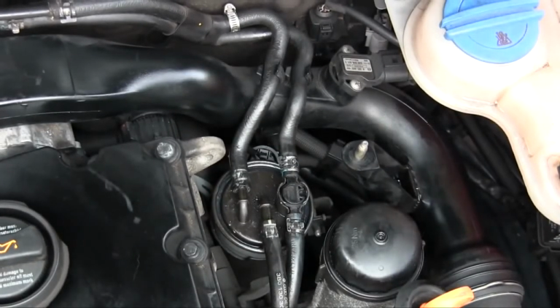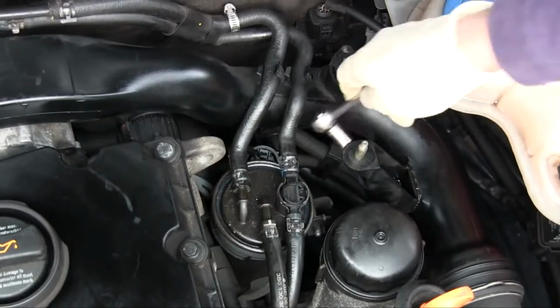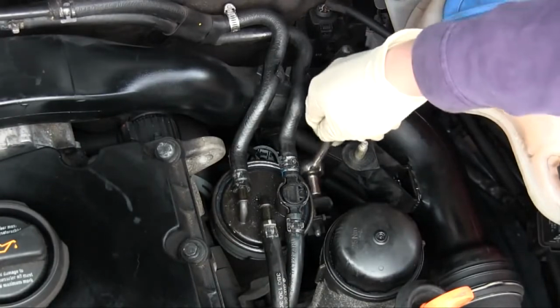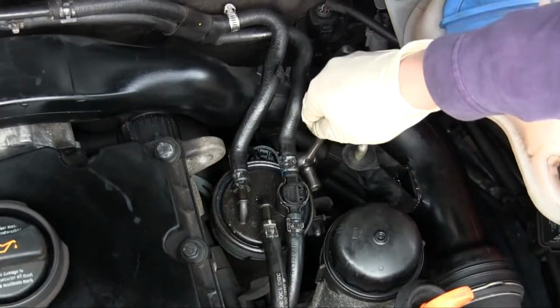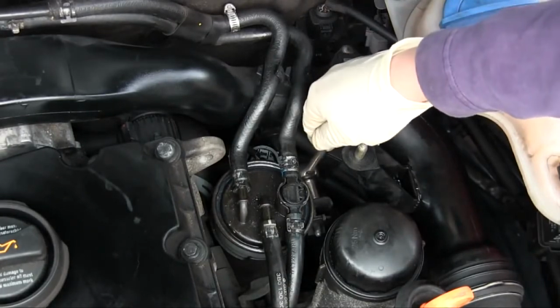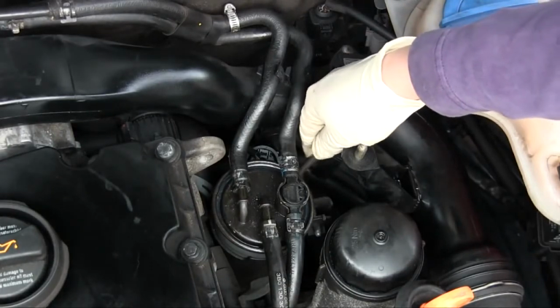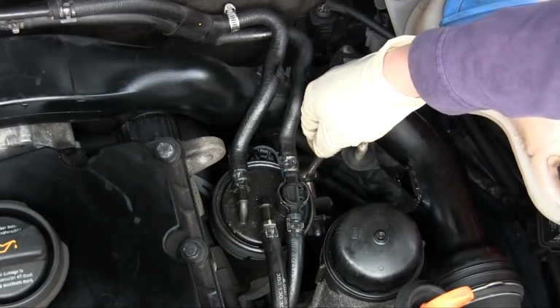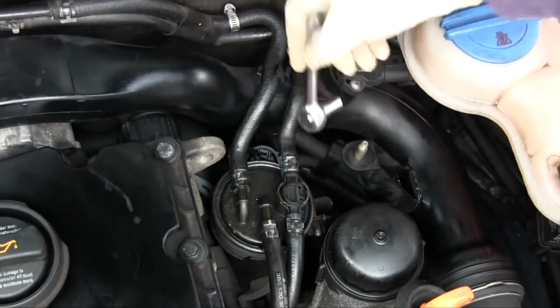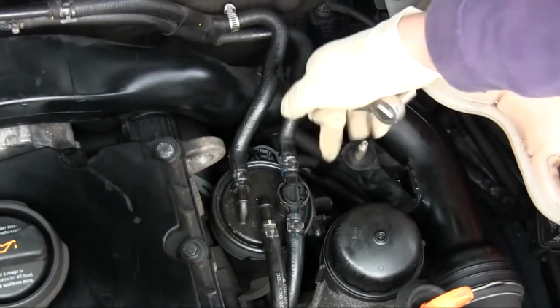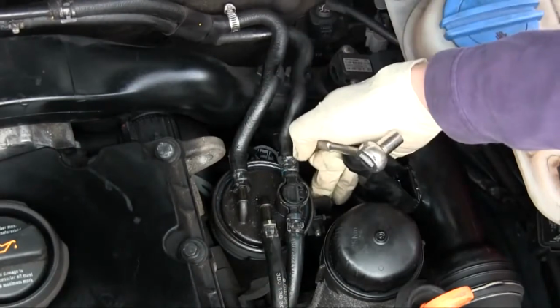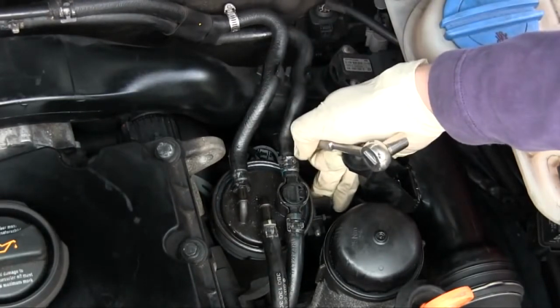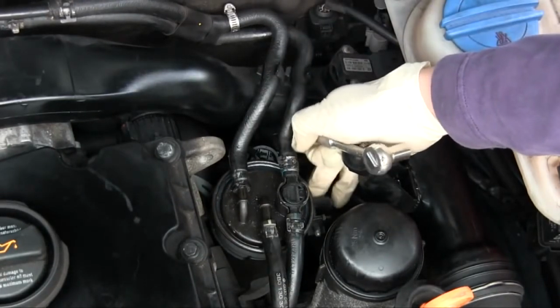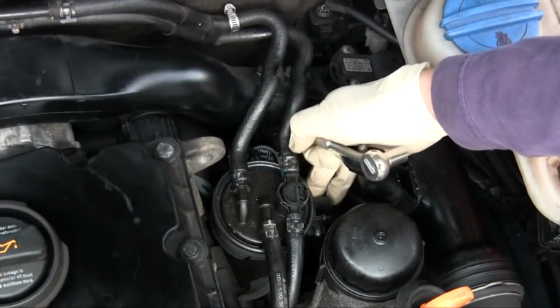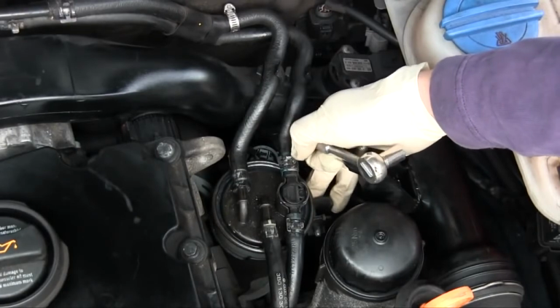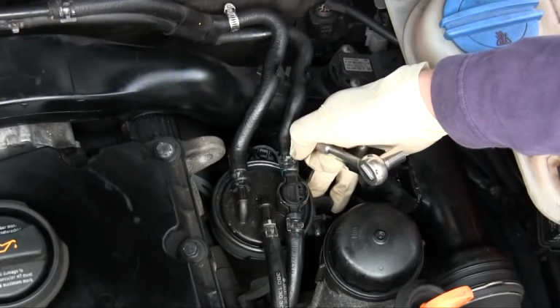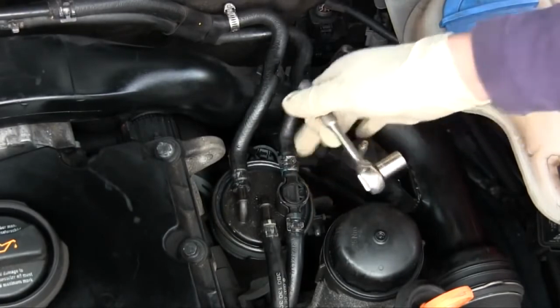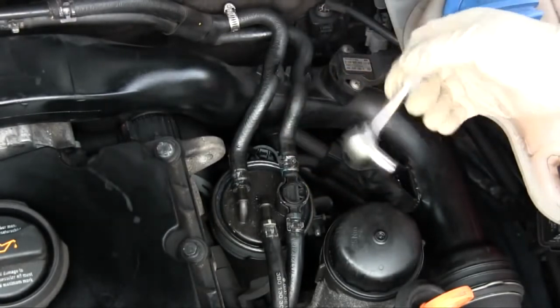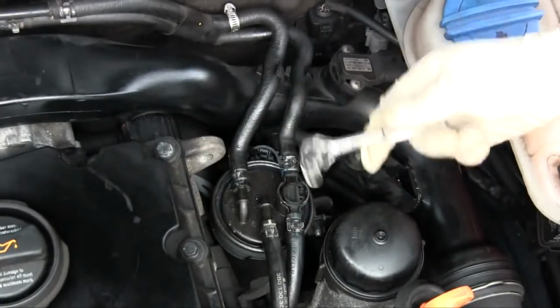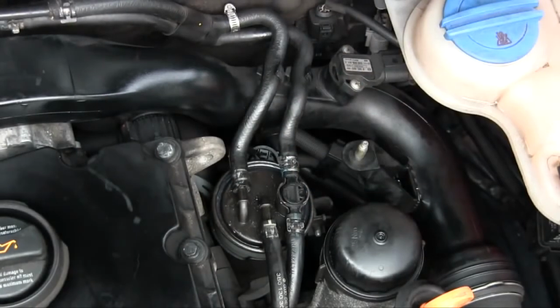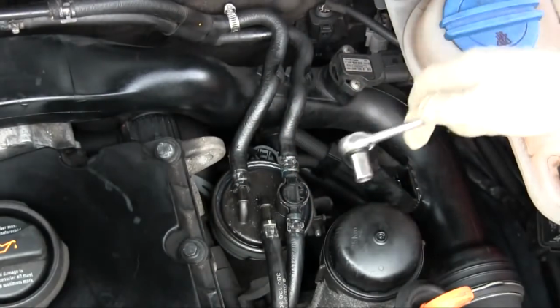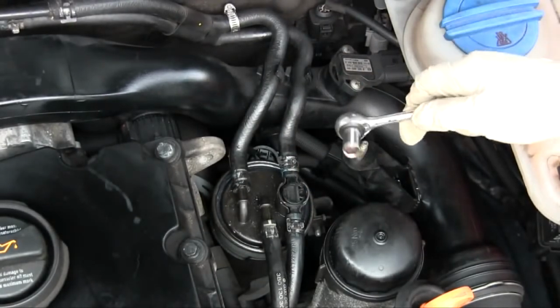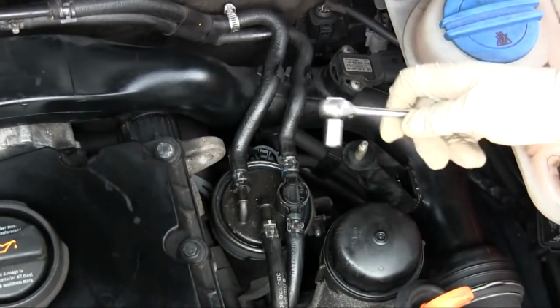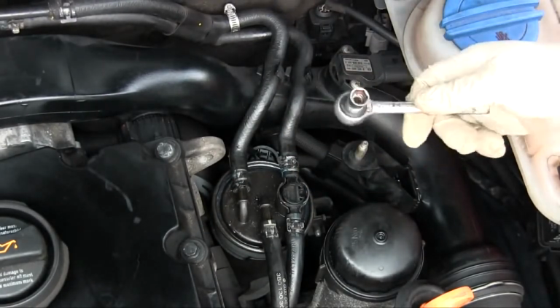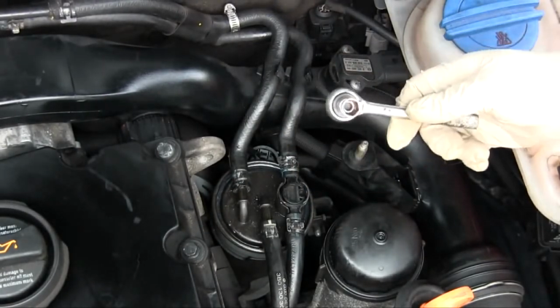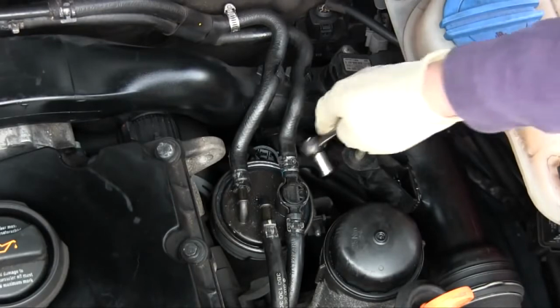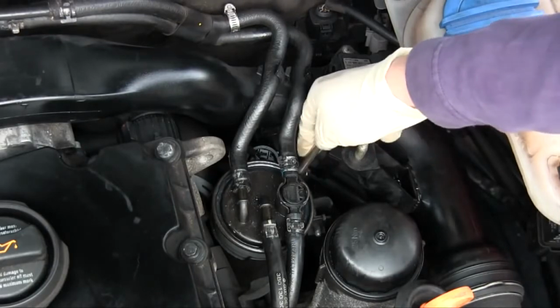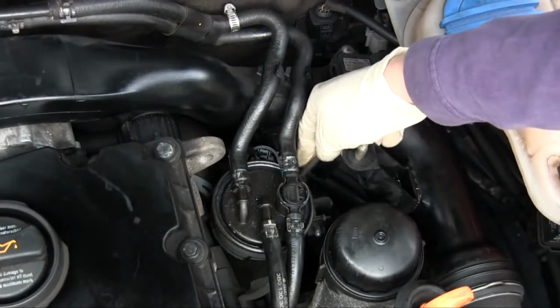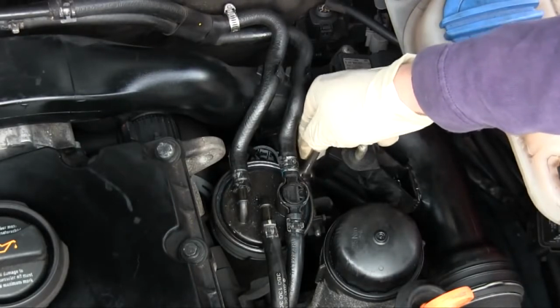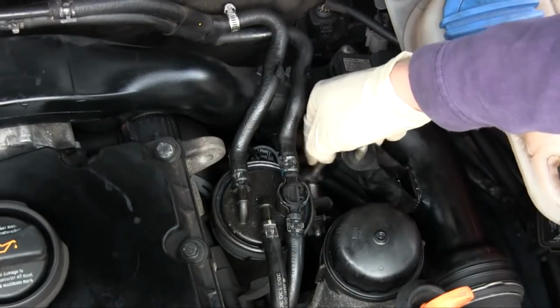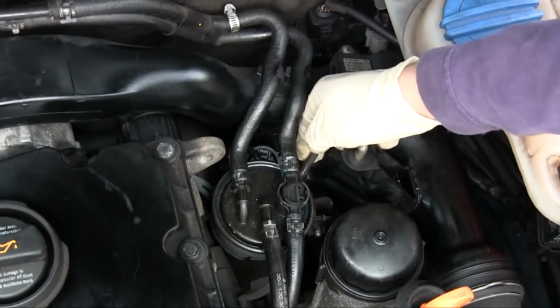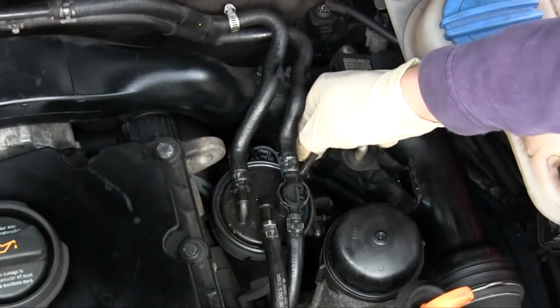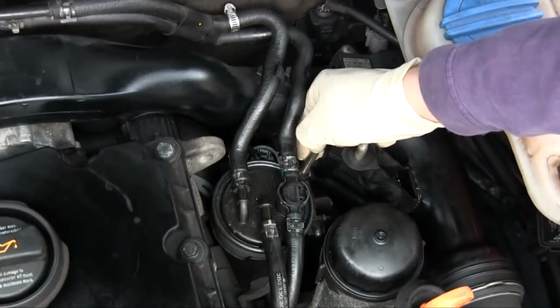On this model the fuel filter is held in place with a 12-point bolt right here. Other models may use a Phillips screwdriver or something similar. I actually replaced my 12-point bolt with just a regular six-point hex head because it's a lot easier to remove.